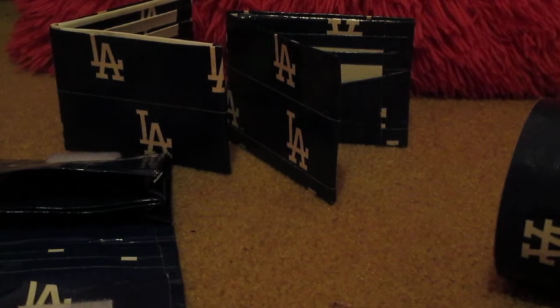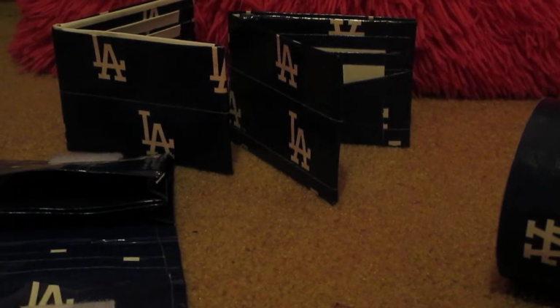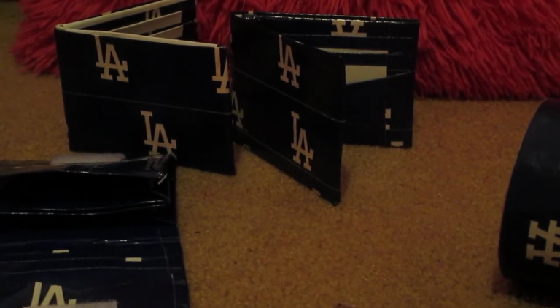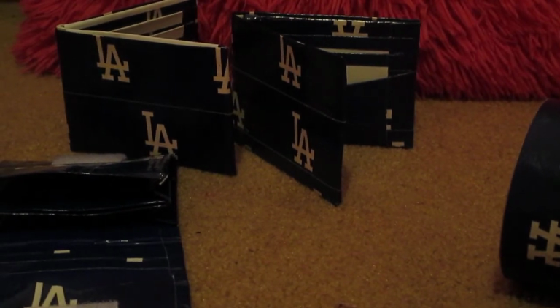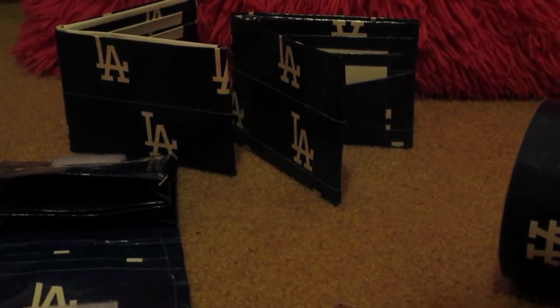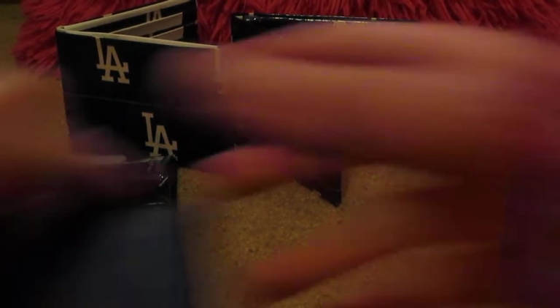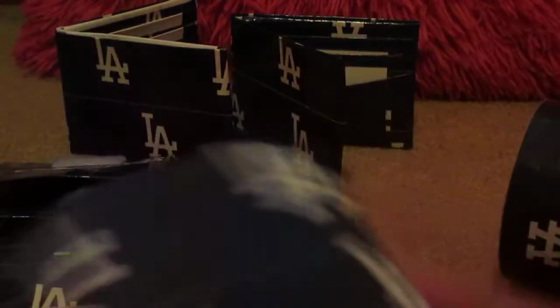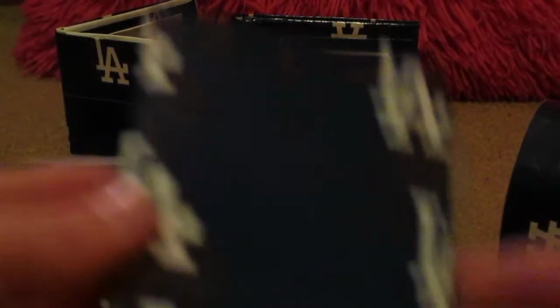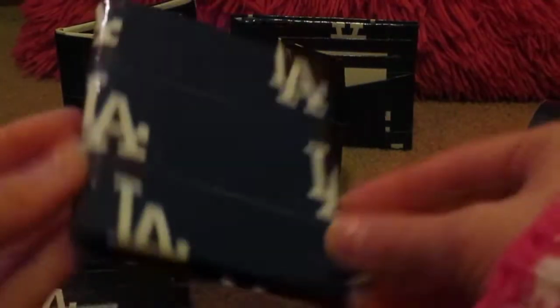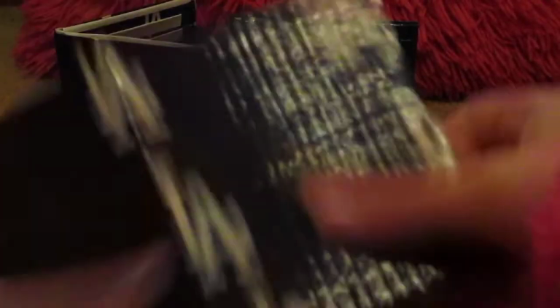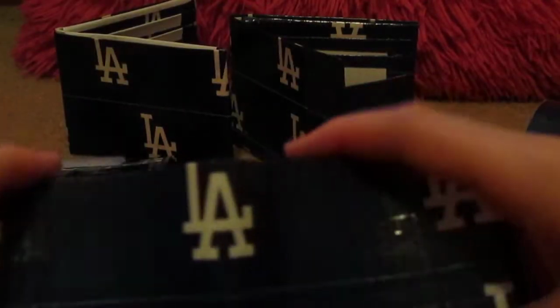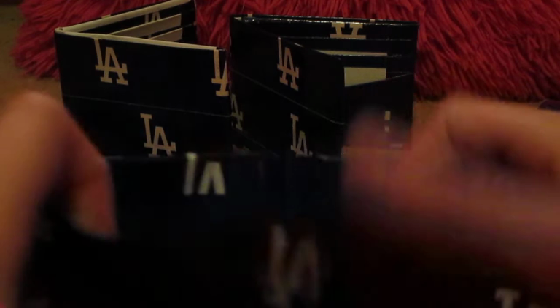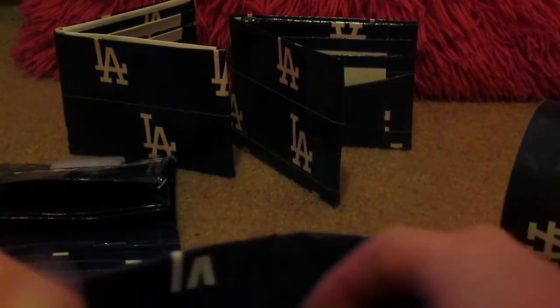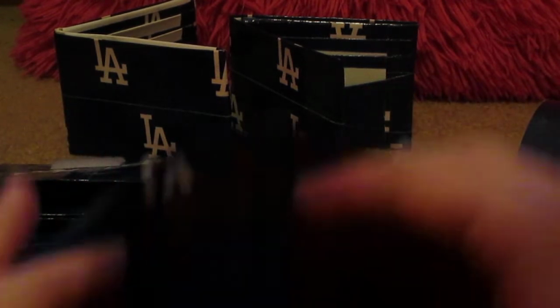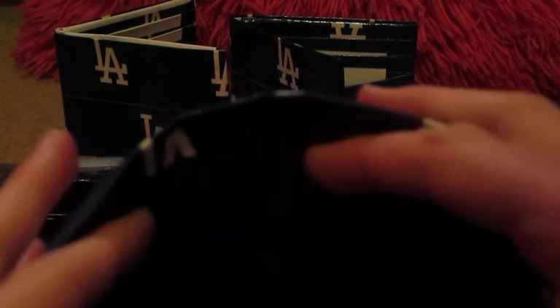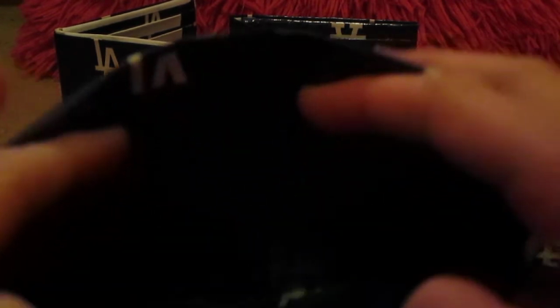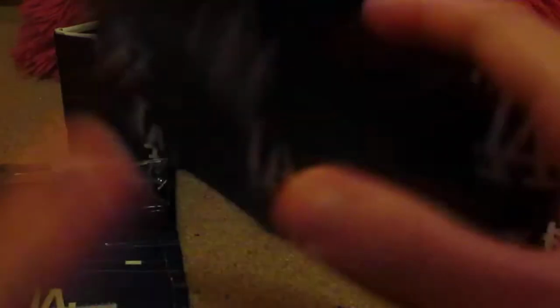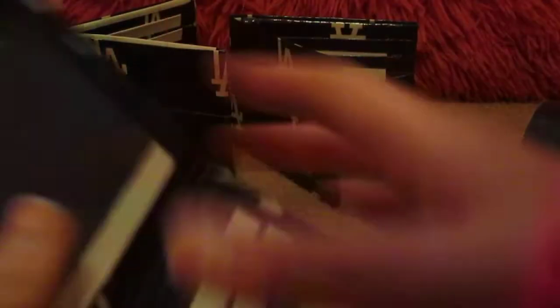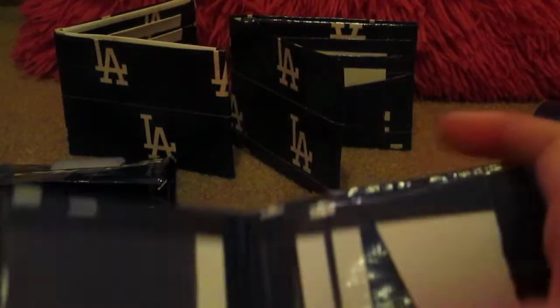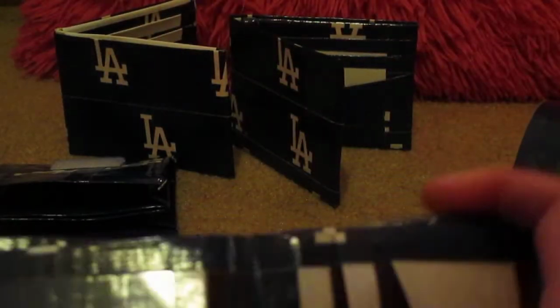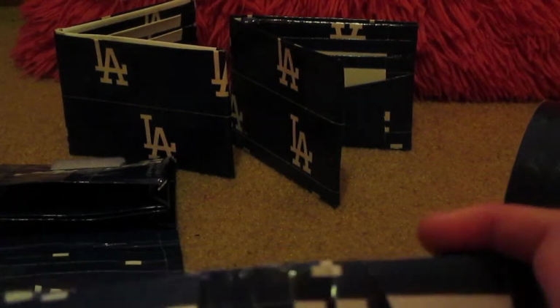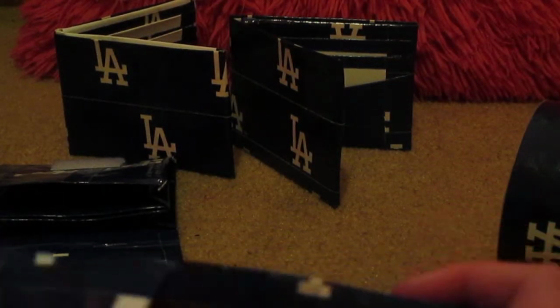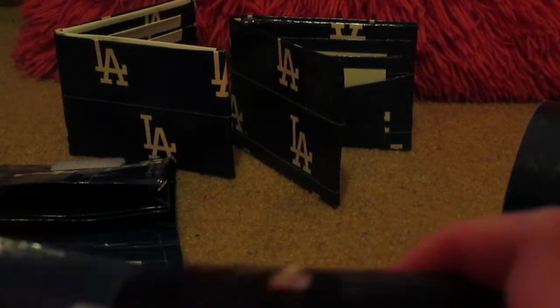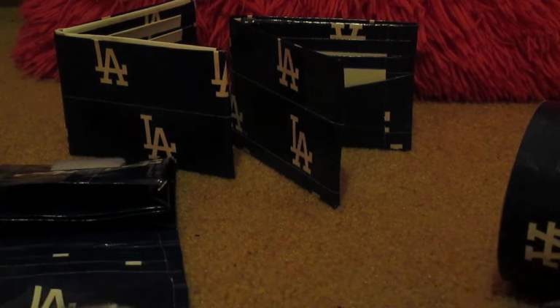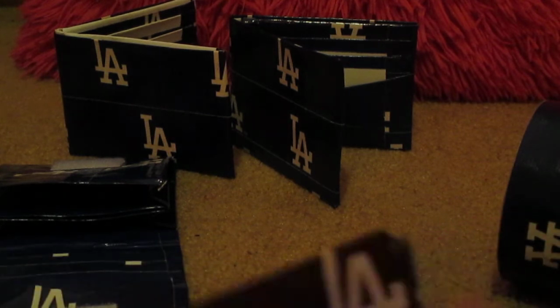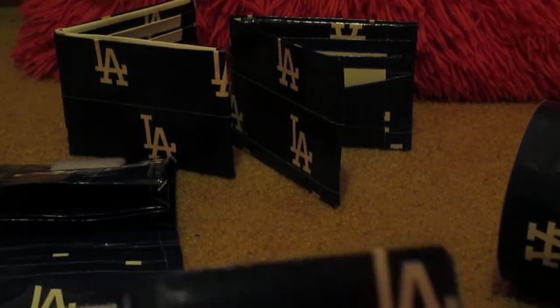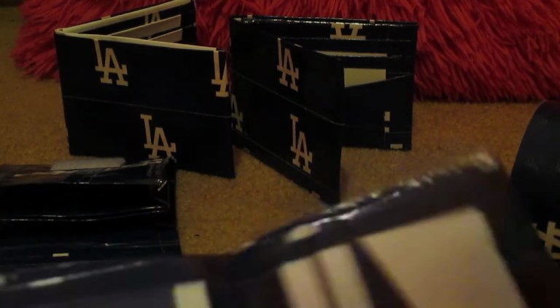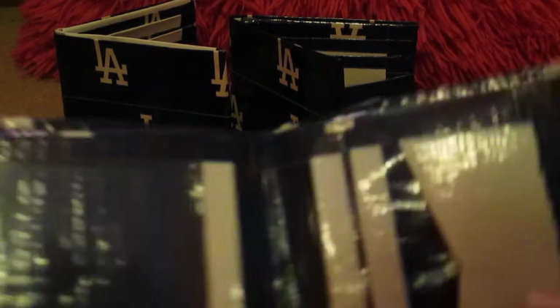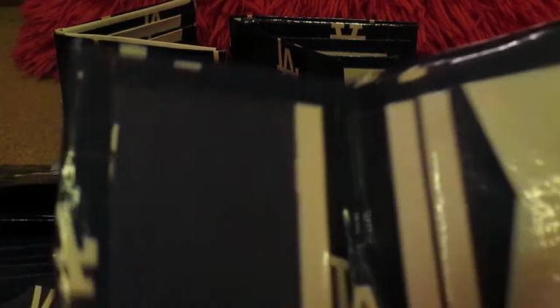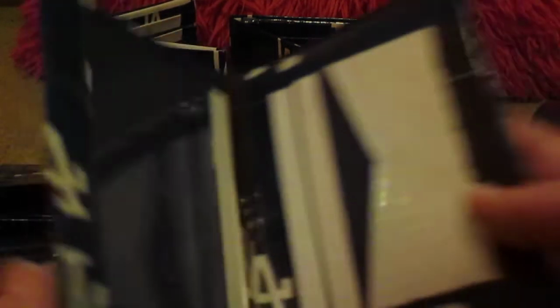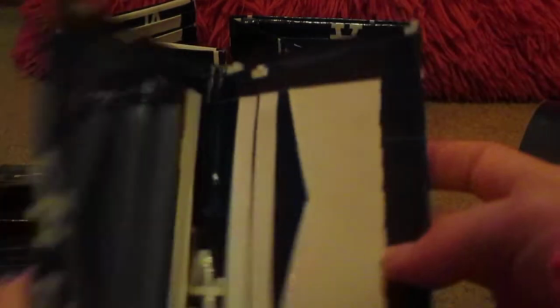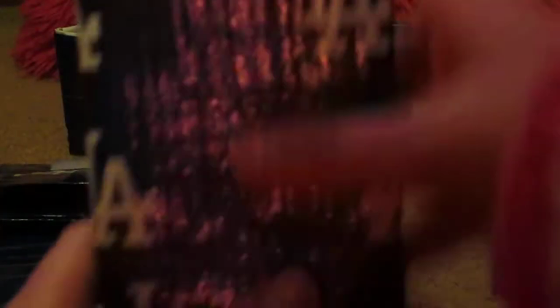Now I'm just going to show you this small wallet I made. It's navy blue on the inside, and you have two card pockets, a V, and an ID. It folds evenly — that's a really nice wallet.